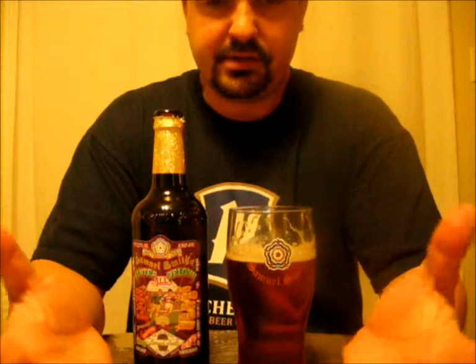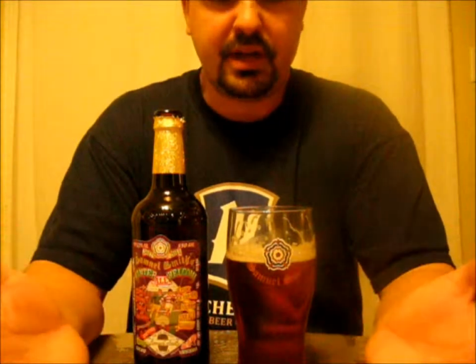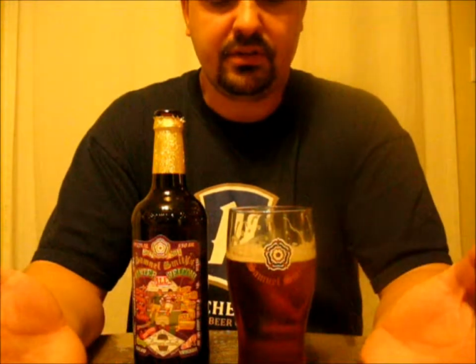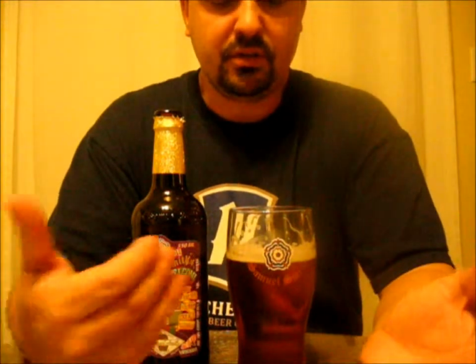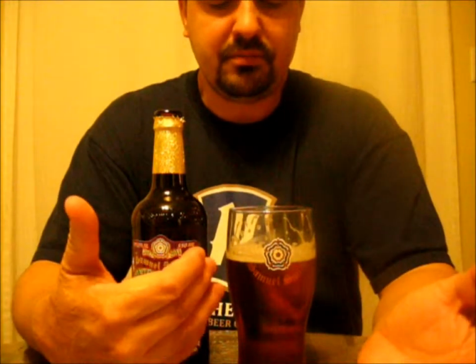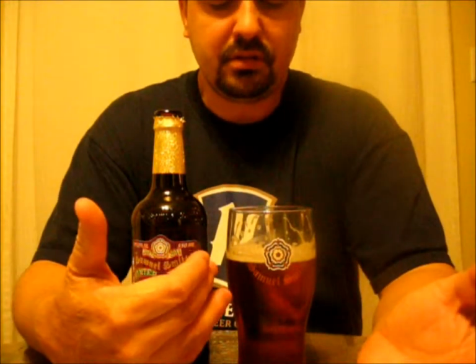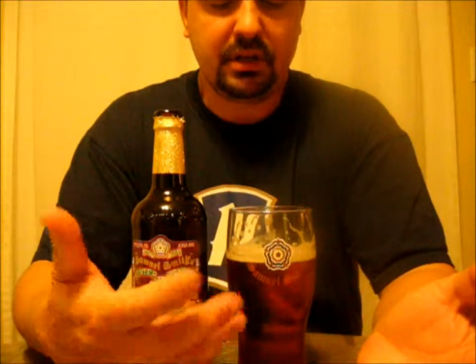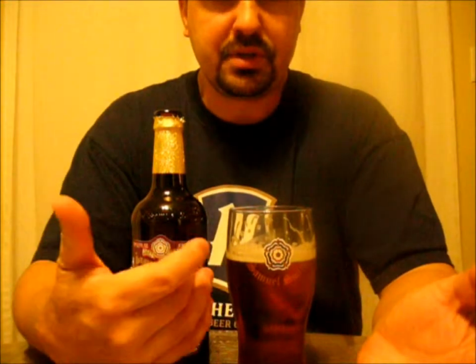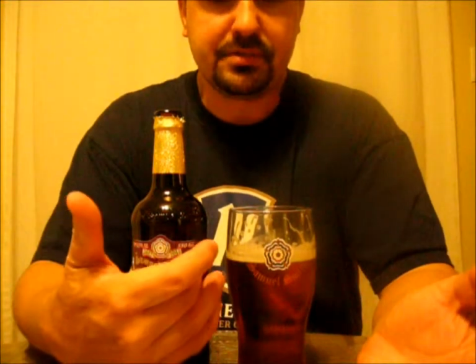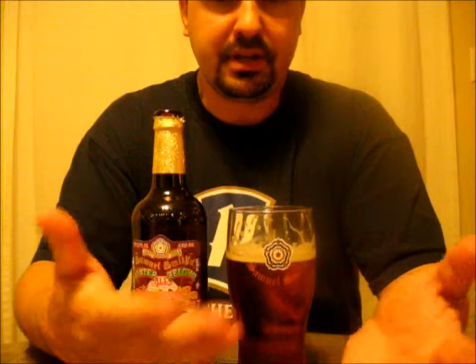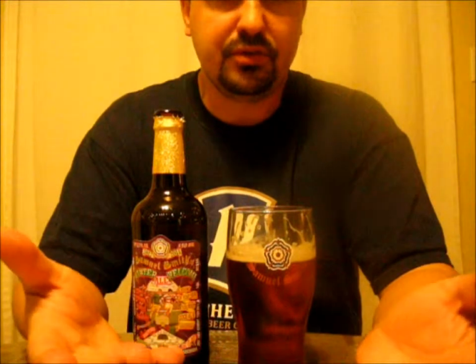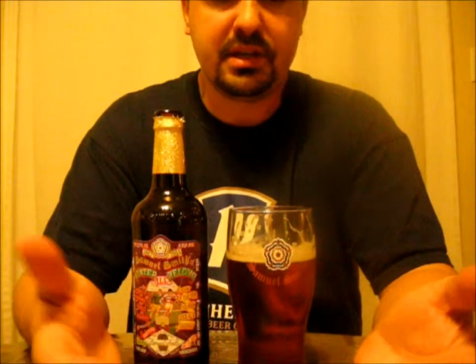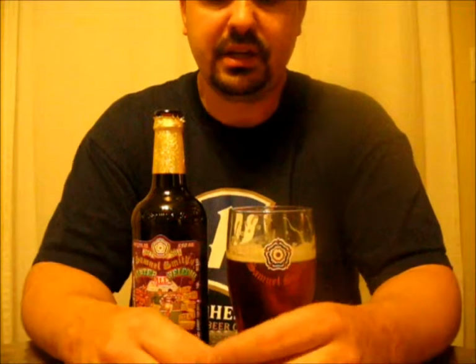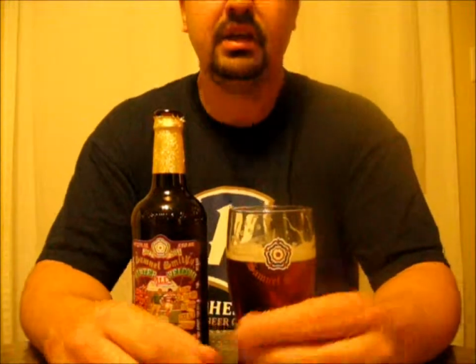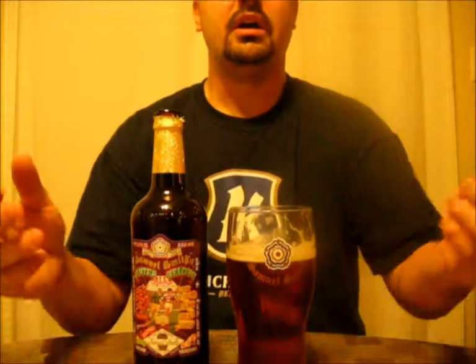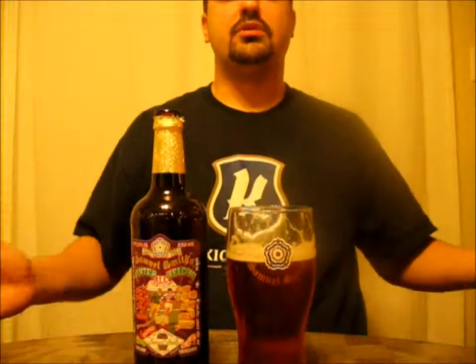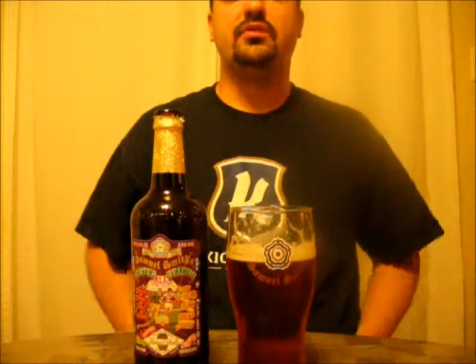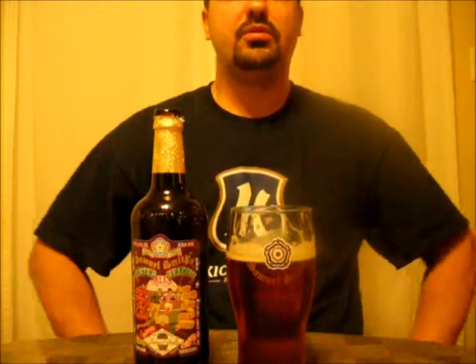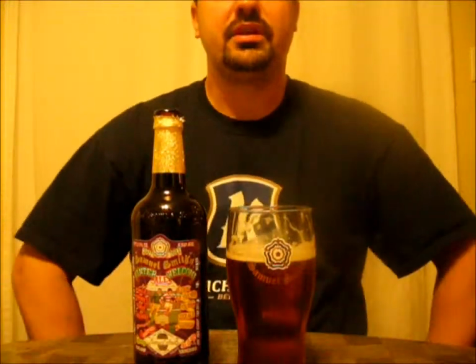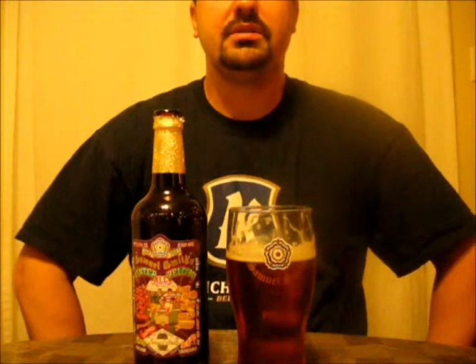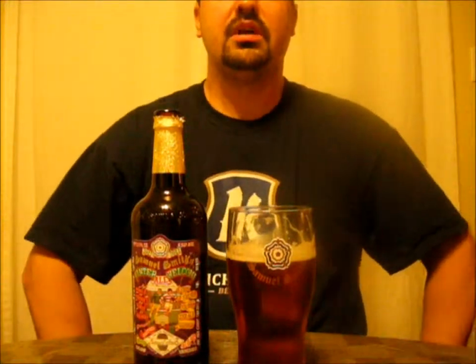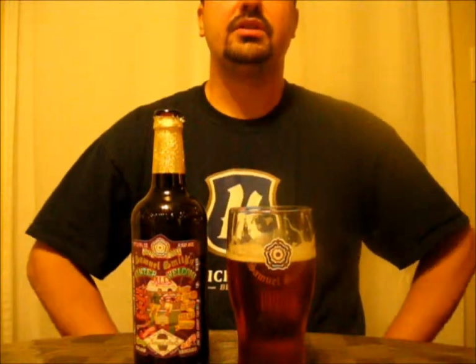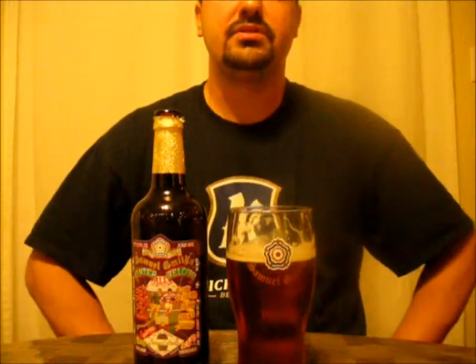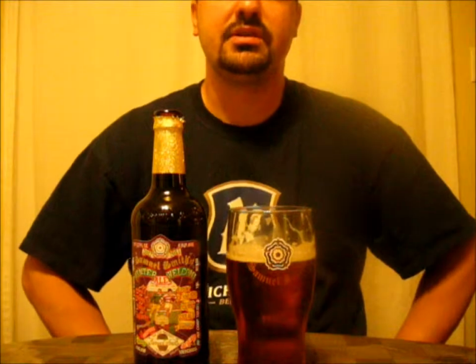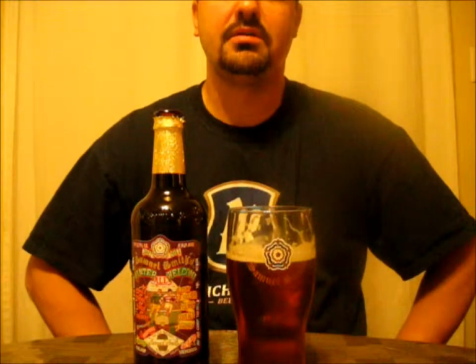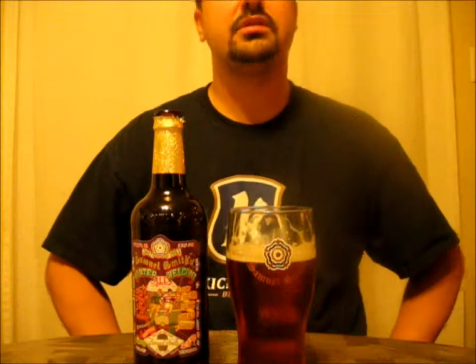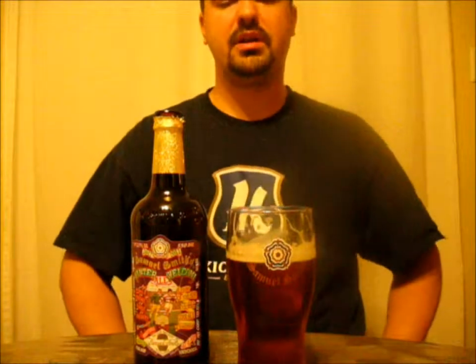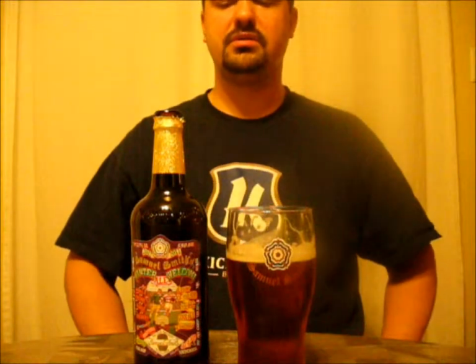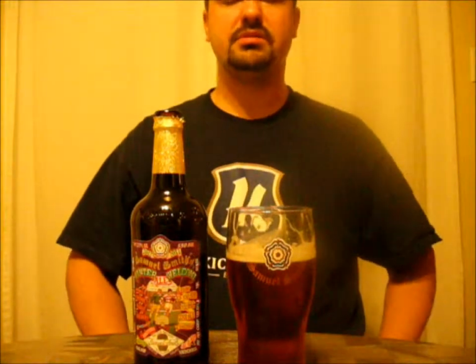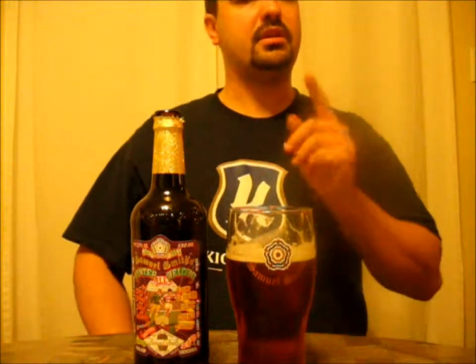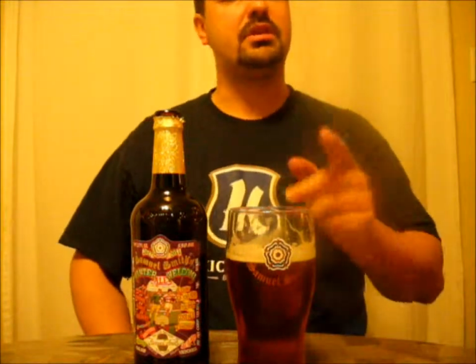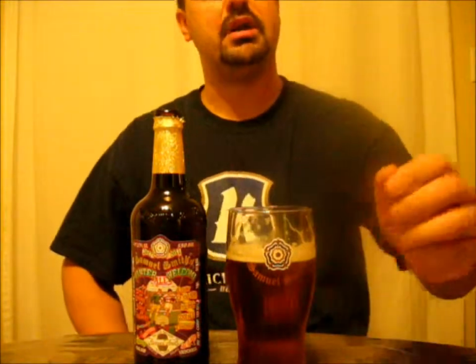So there you have it. I told you what the beer looked like, what it smelled like, and what it tasted like. I hope you enjoyed the video. Please rate, comment, subscribe. Leave any suggestions or ideas in the comments box and I'll get back to you as soon as possible. Thanks for watching. Bye.